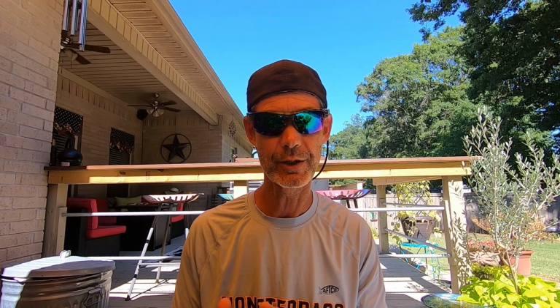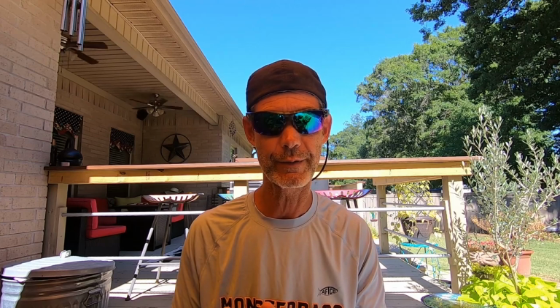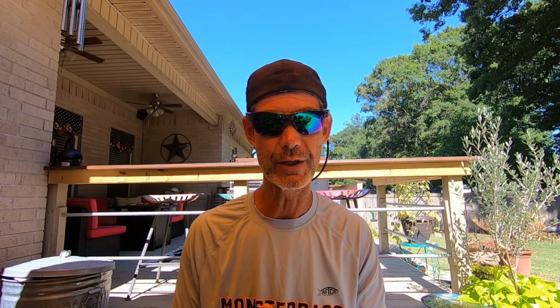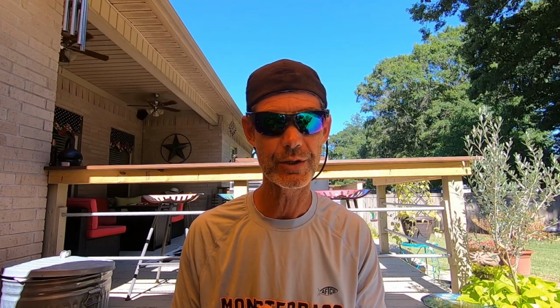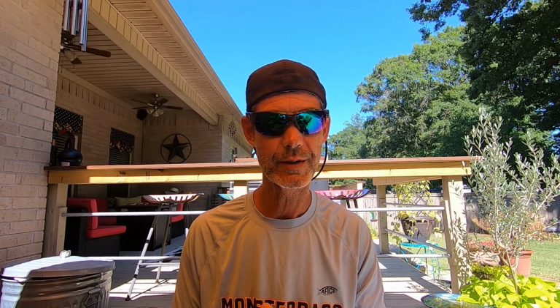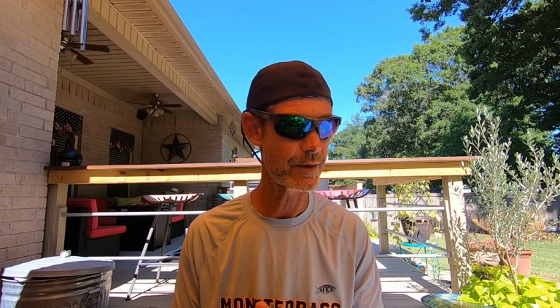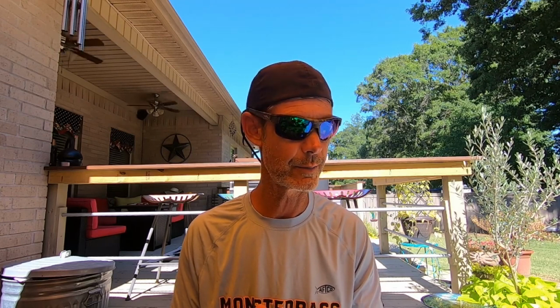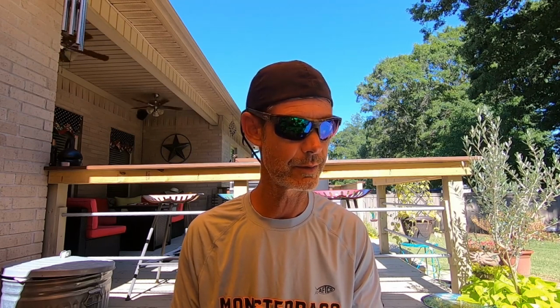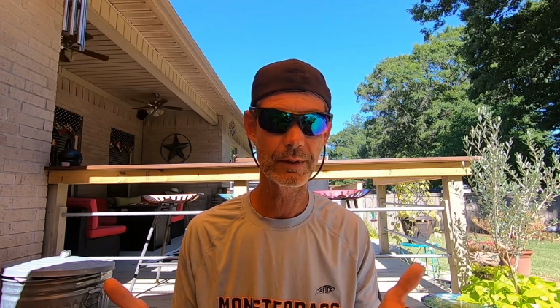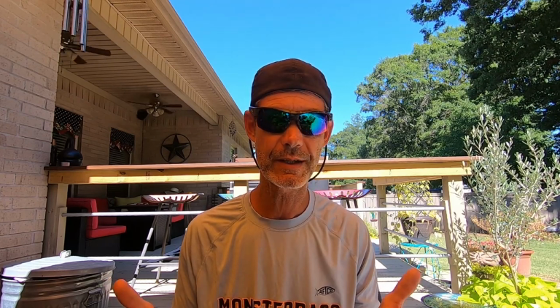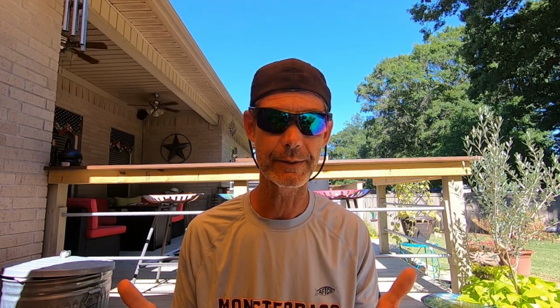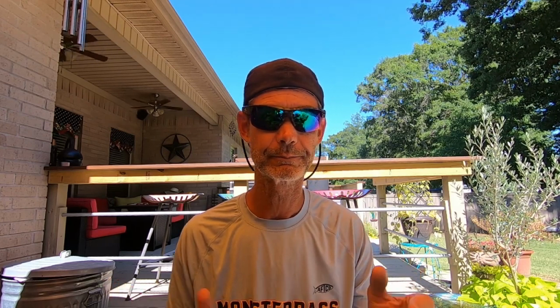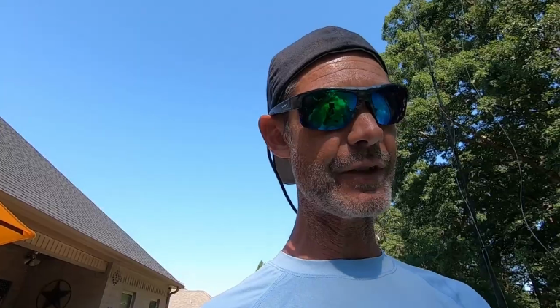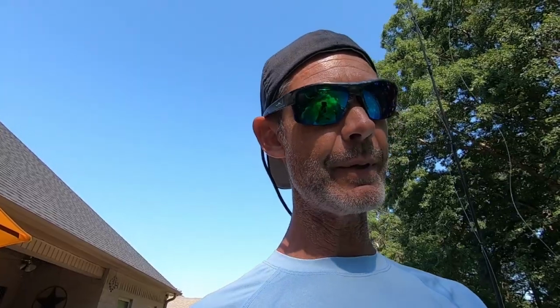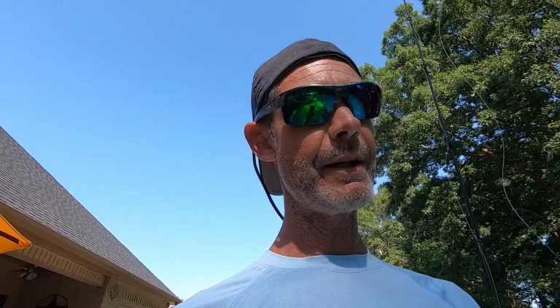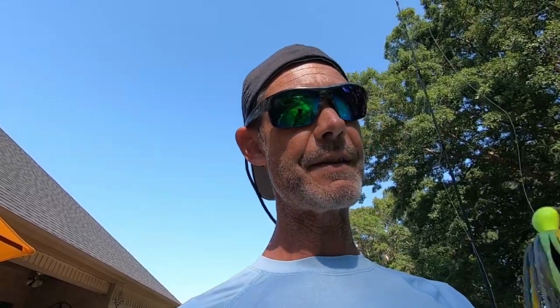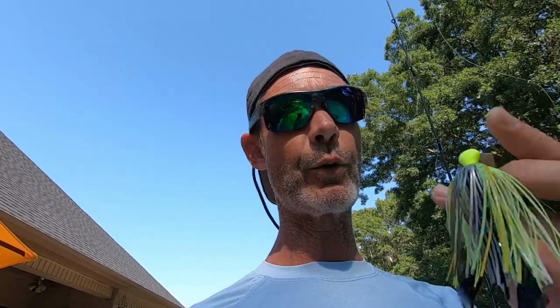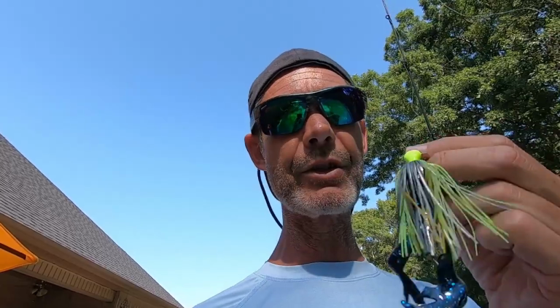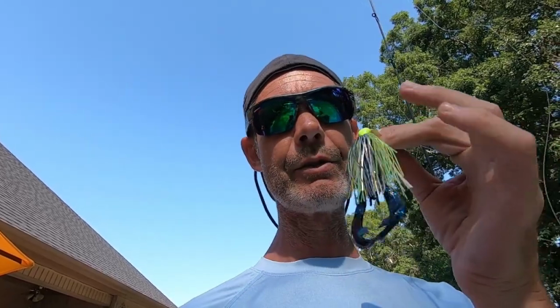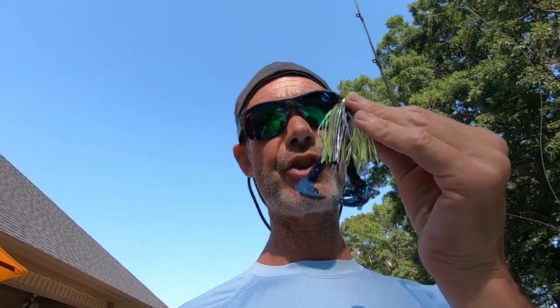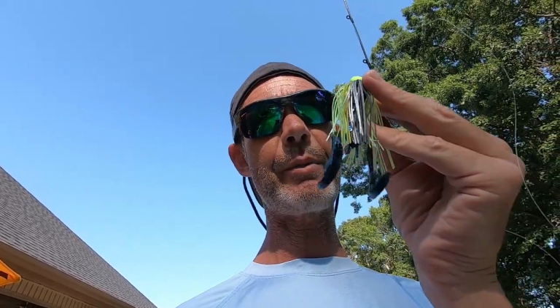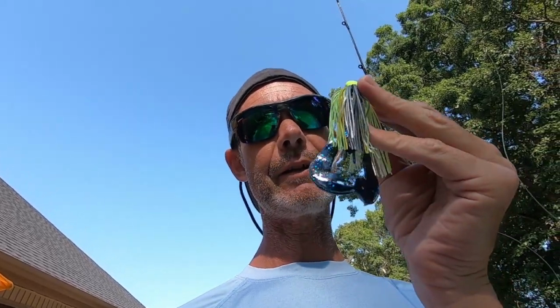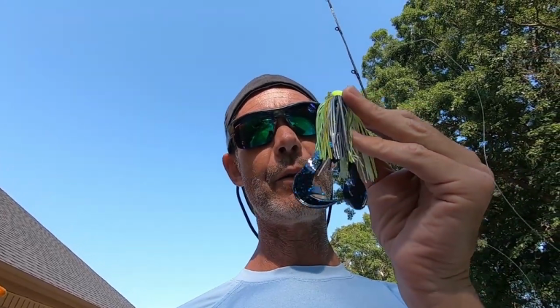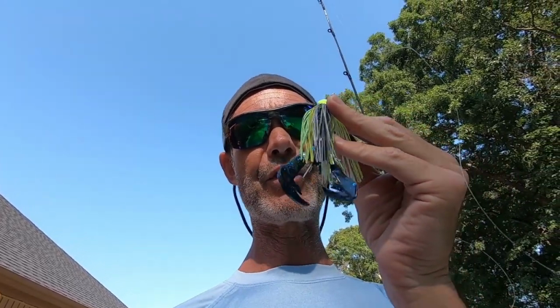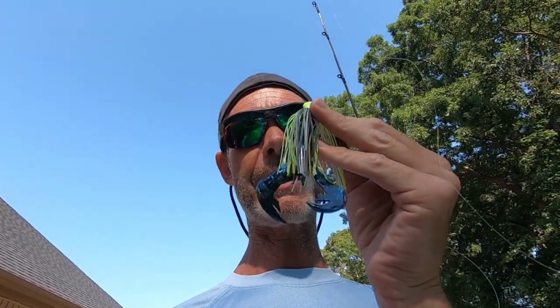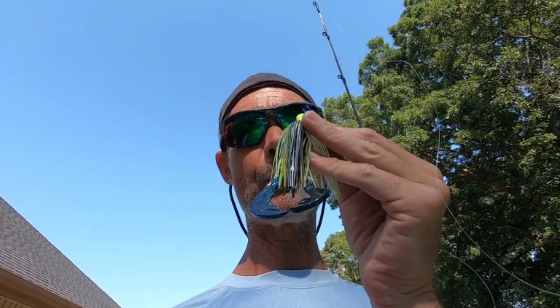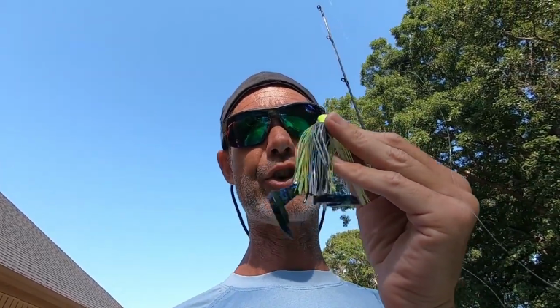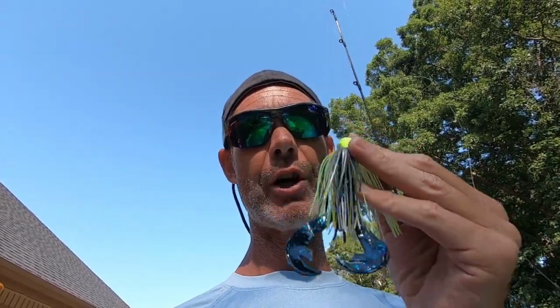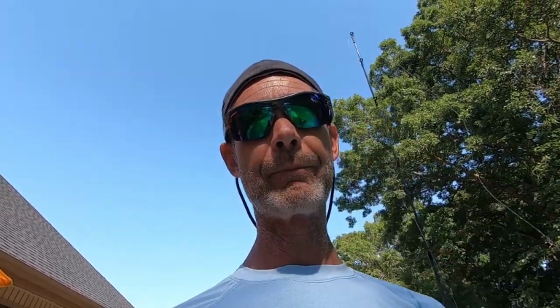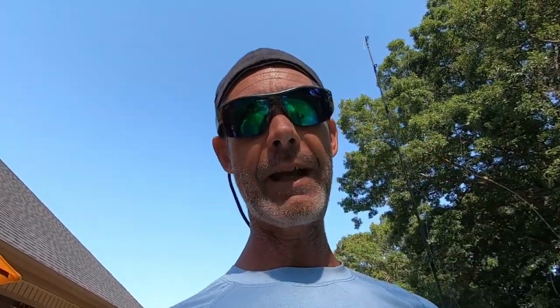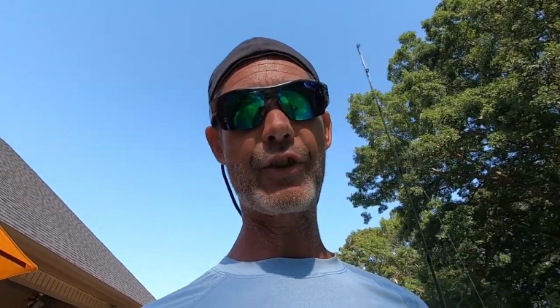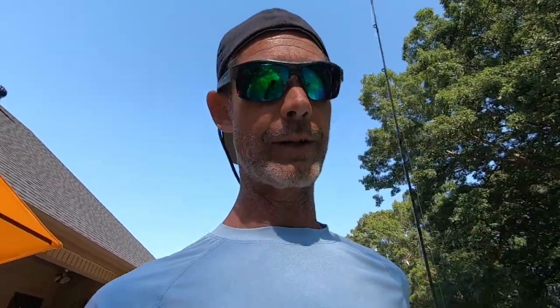Underwater footage. So let's get to it. The first up is the original Cheddar Bait with a Strike King Rage Craw as a trailer.